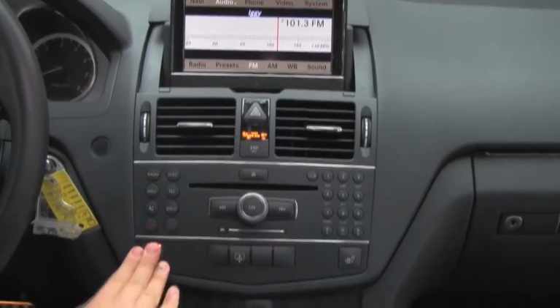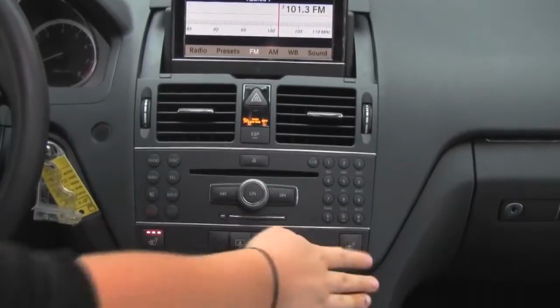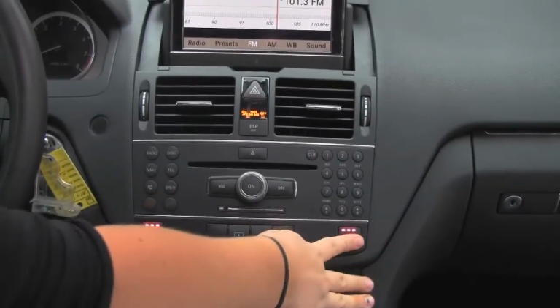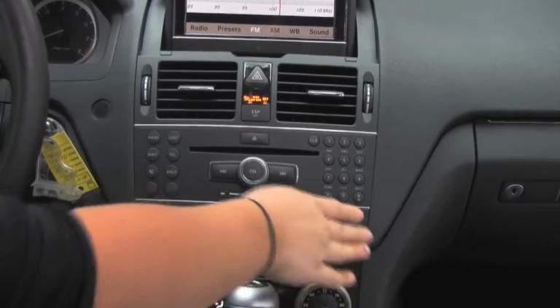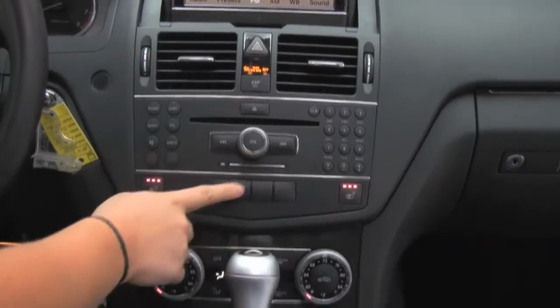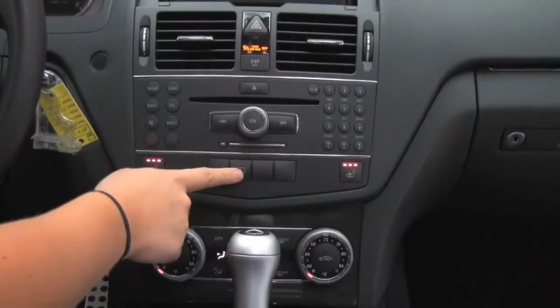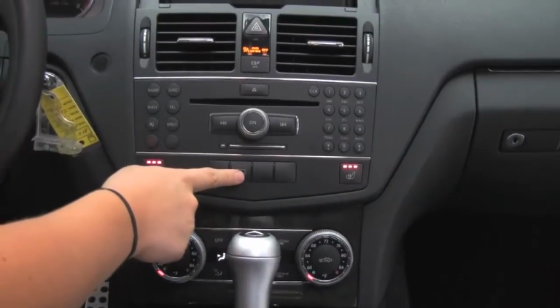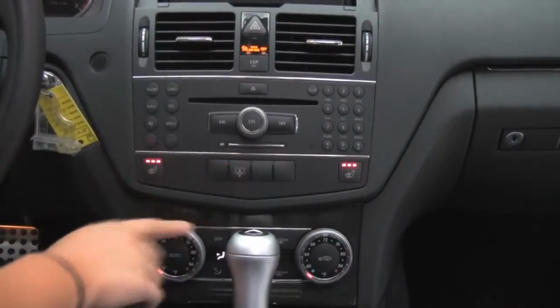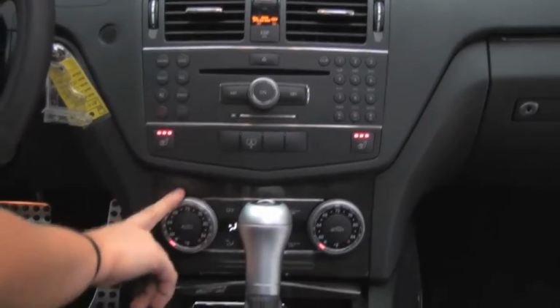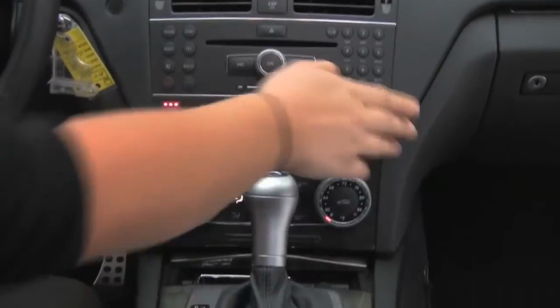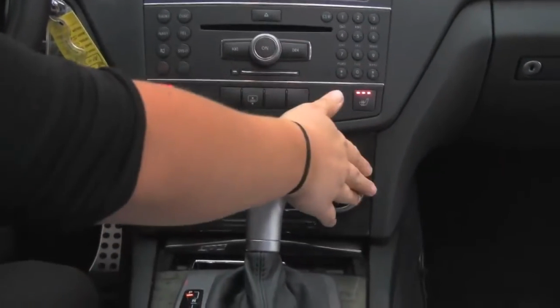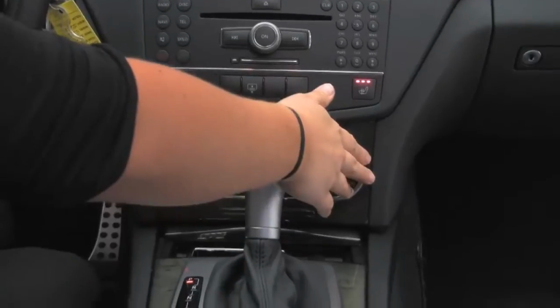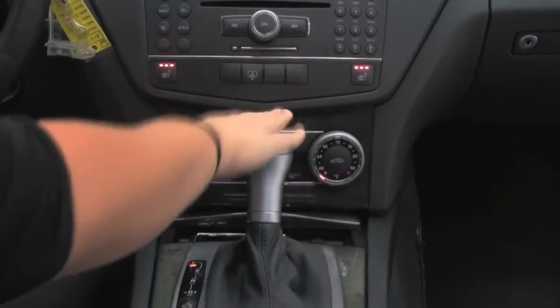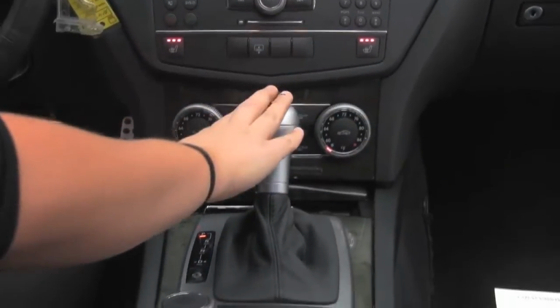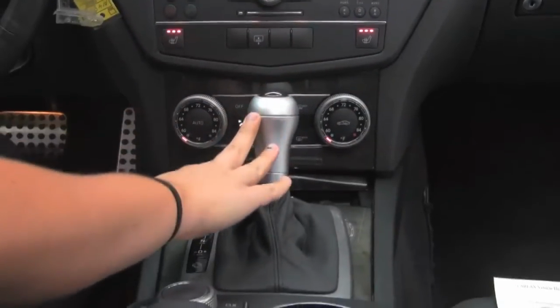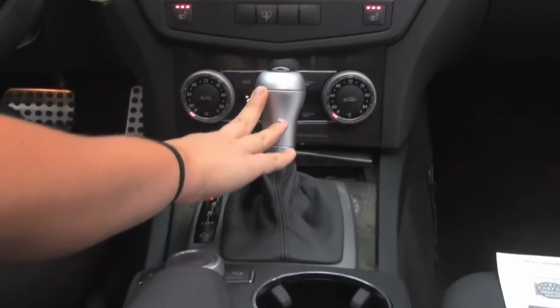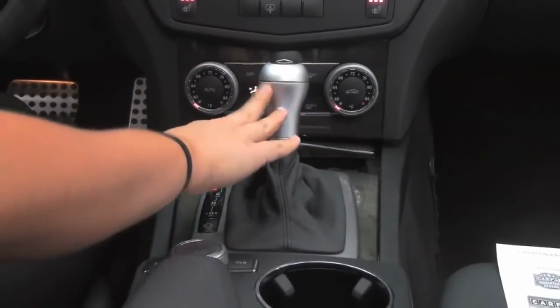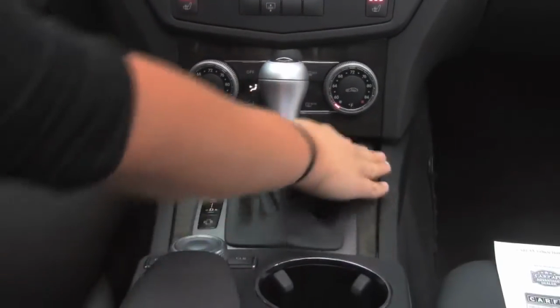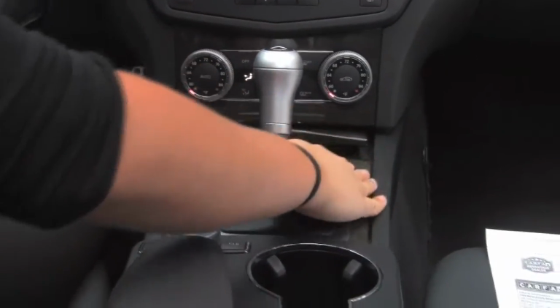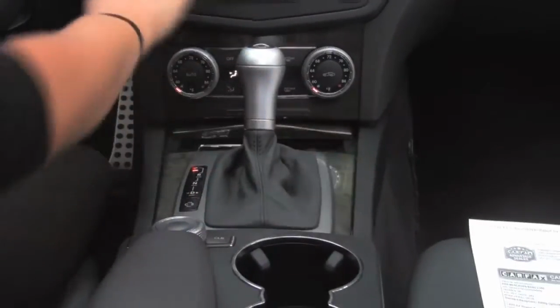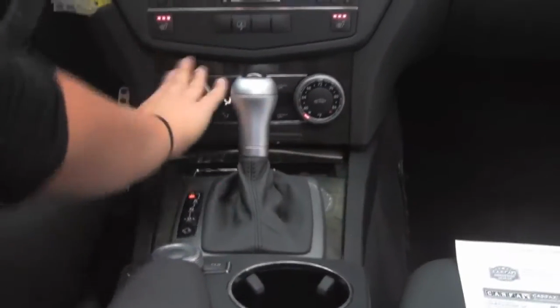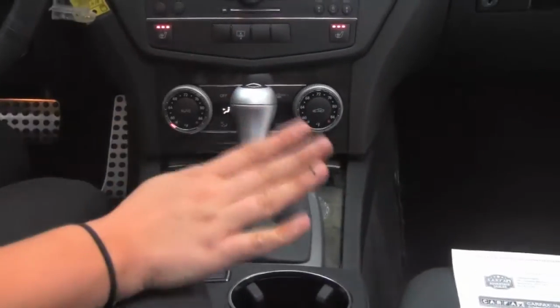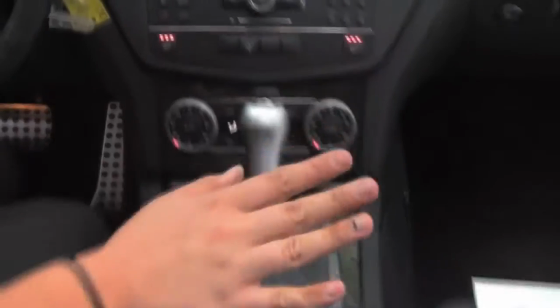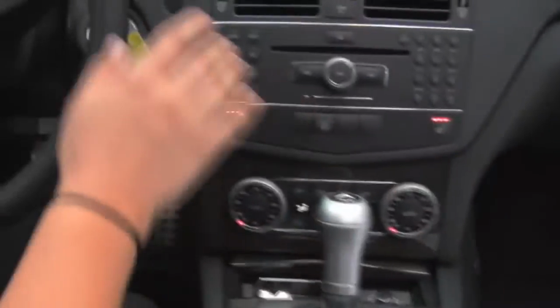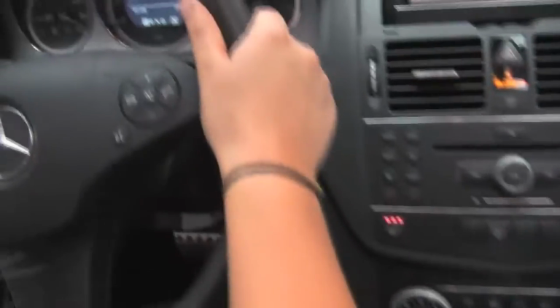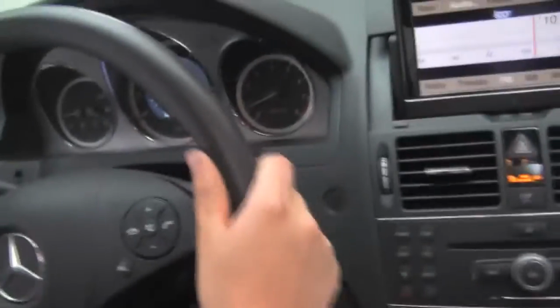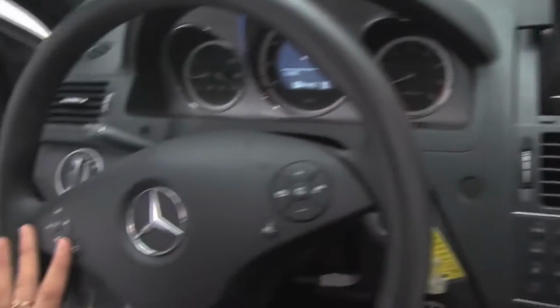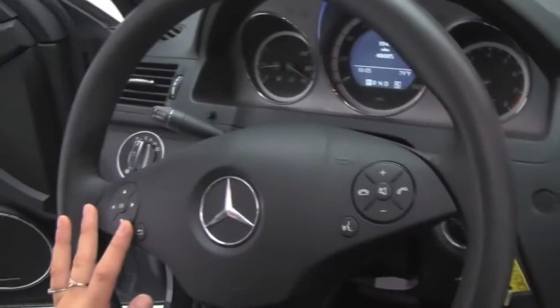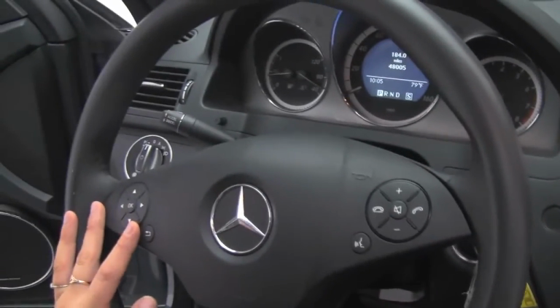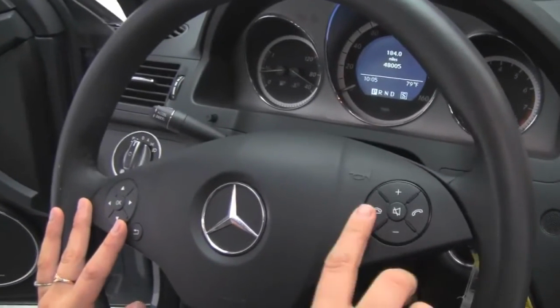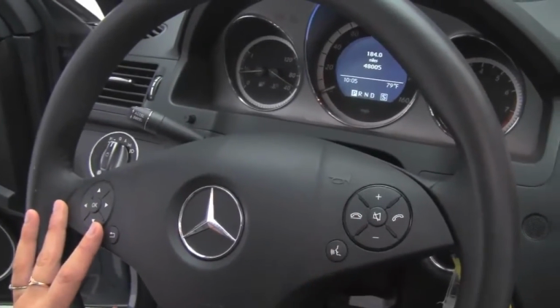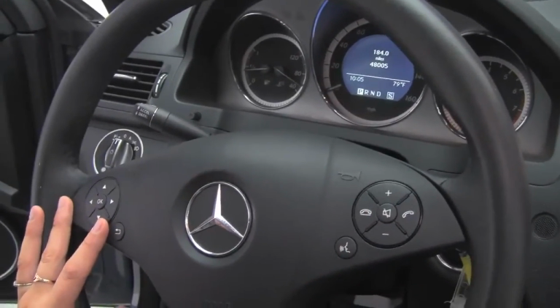We have heated front seats, power rear sunshade, dual climate control, 7-speed automatic transmission, and black maple wood trim — looks really nice, really sporty. Steering wheel mounted audio controls and Bluetooth capabilities.